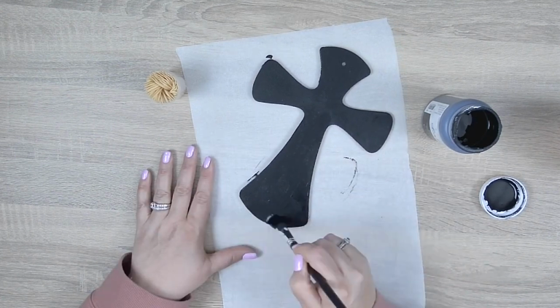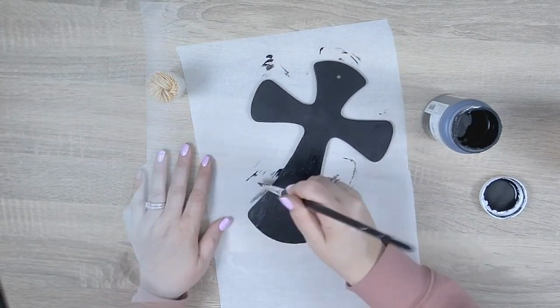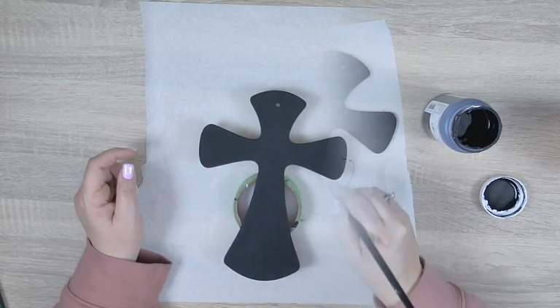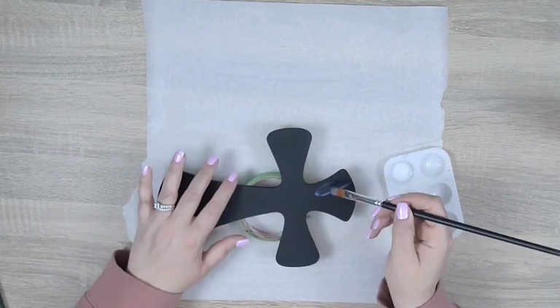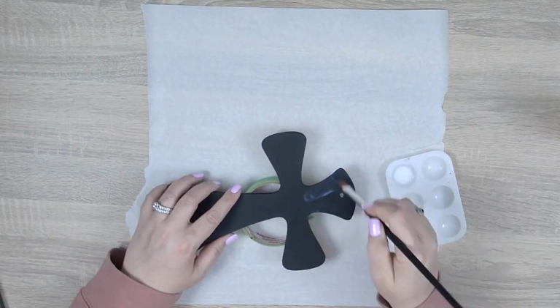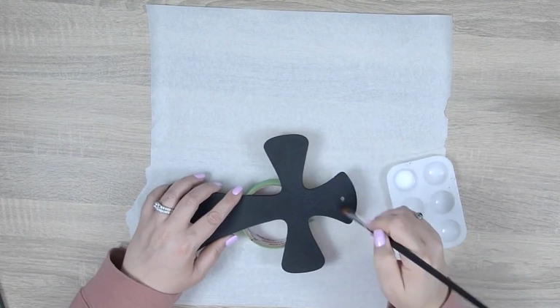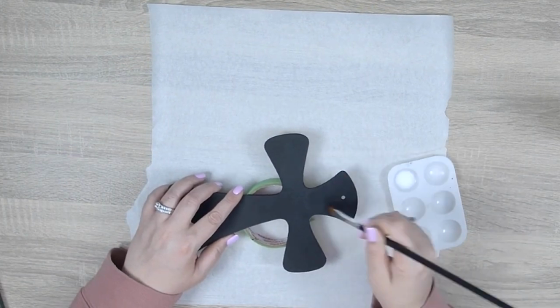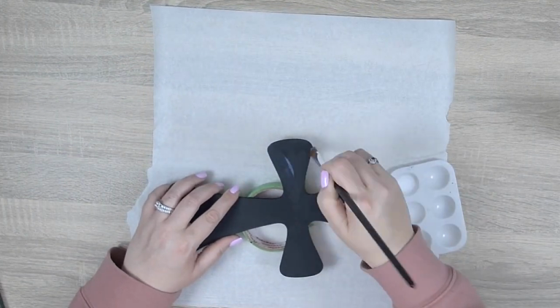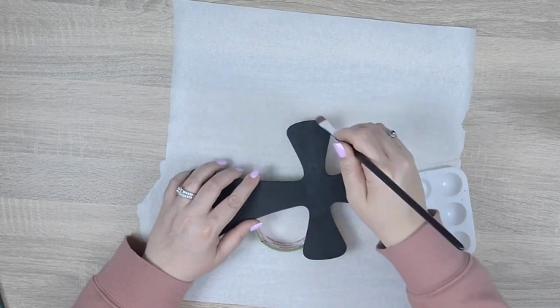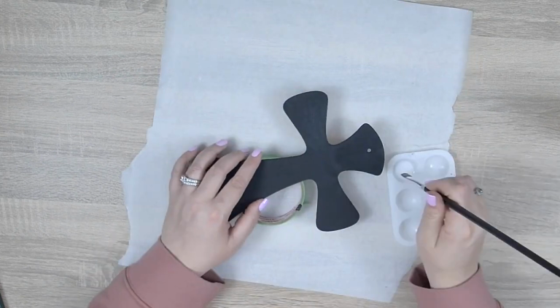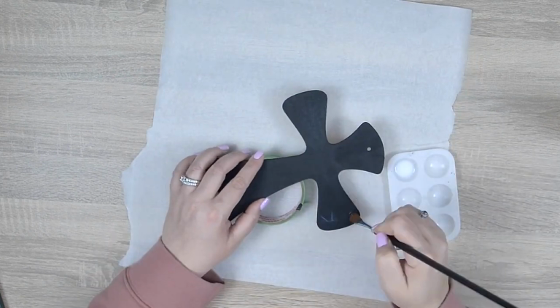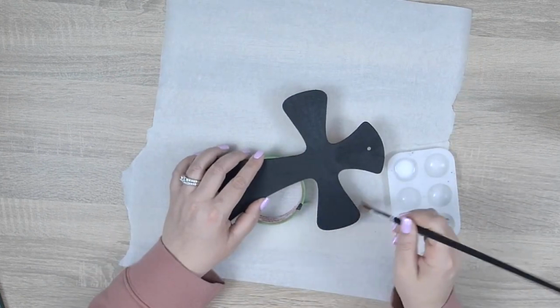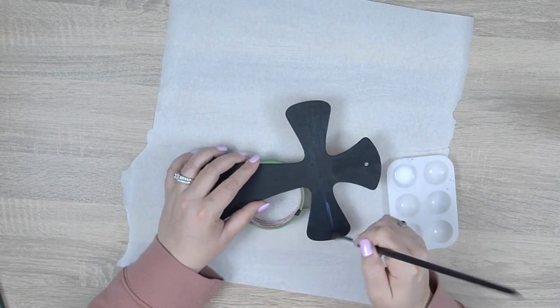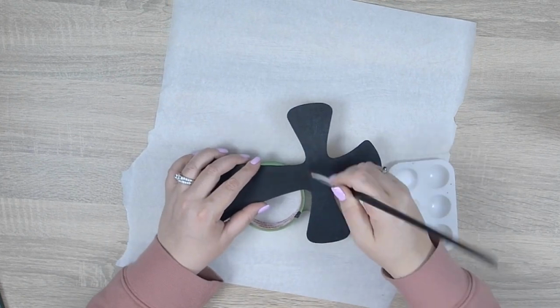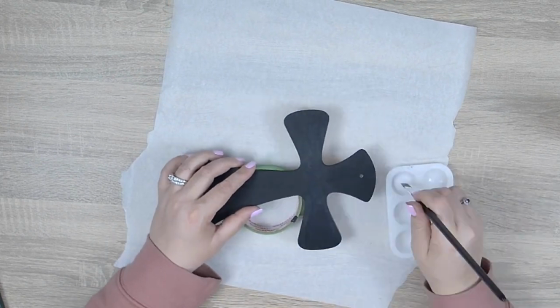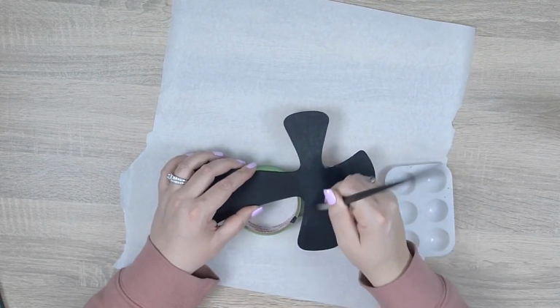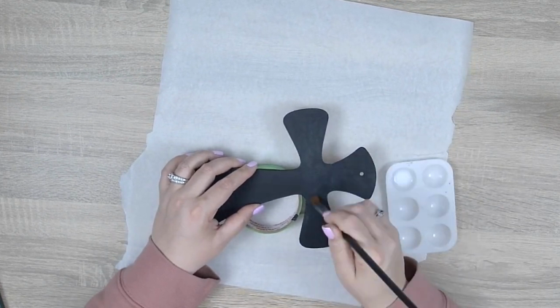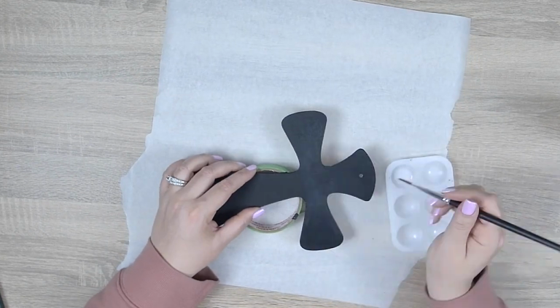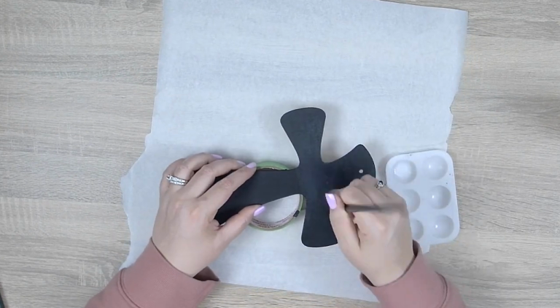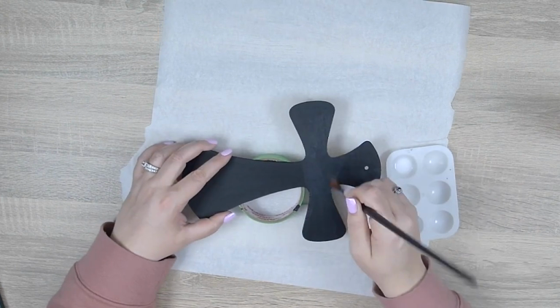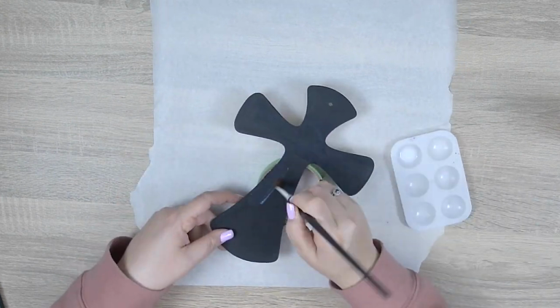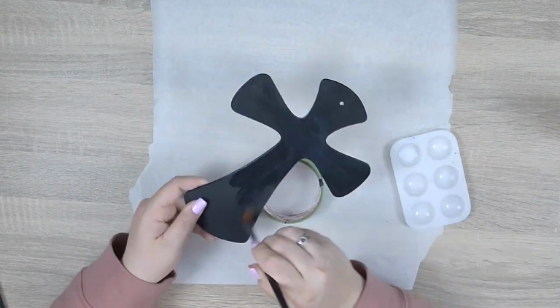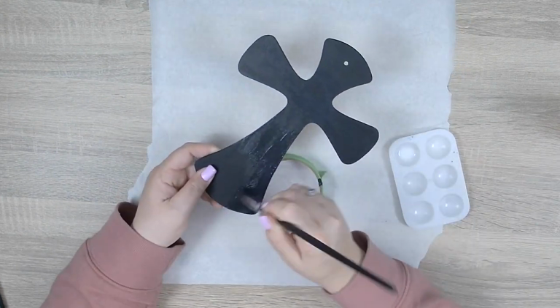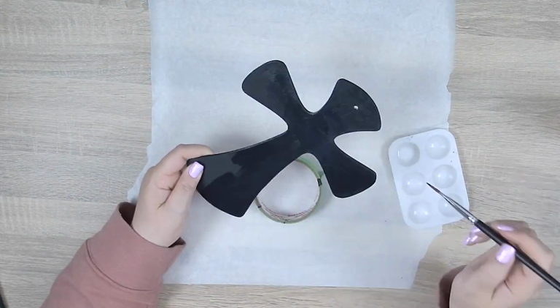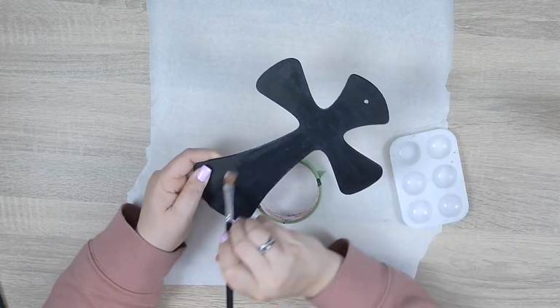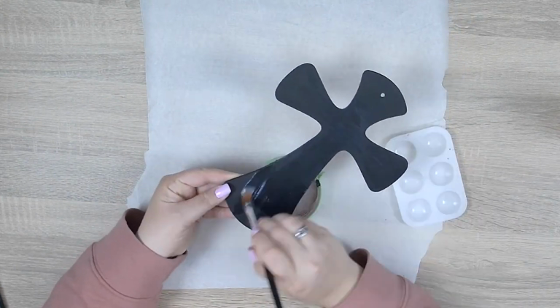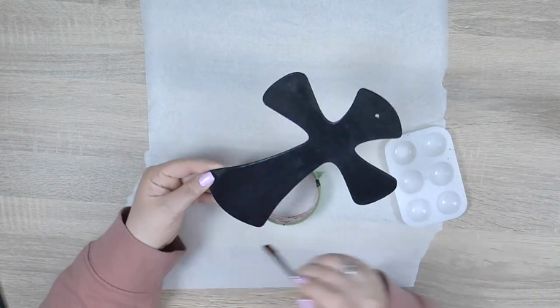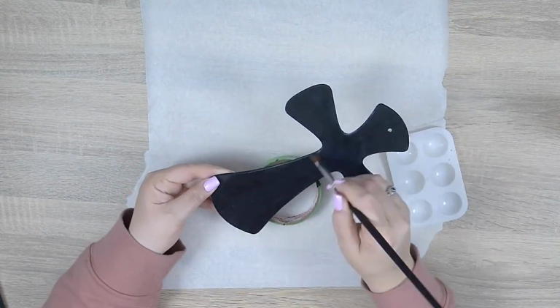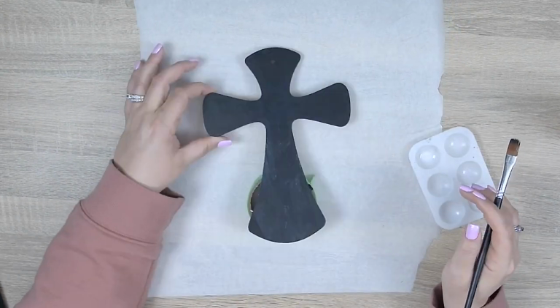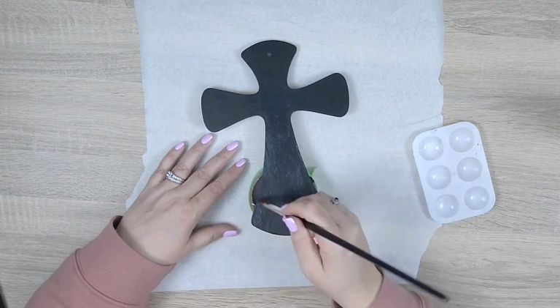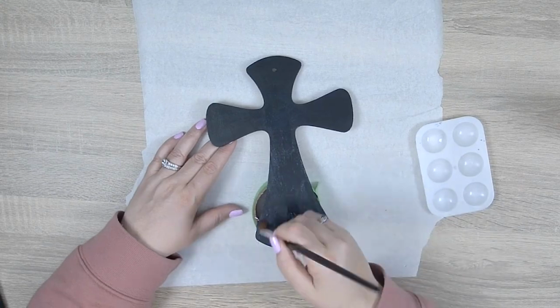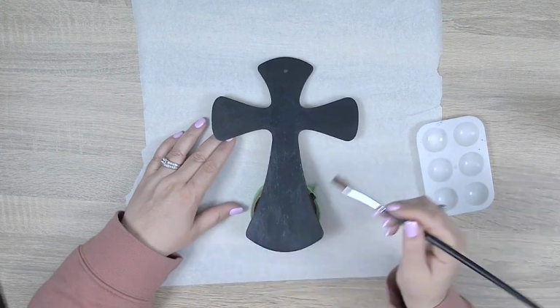Once that's dry I'm going to apply two thin coats of matte varnish to seal the base coat. I do this so that if I make a mistake while dot painting and need to use a q-tip to remove that error, this will ensure that I don't accidentally start stripping the base paint away.